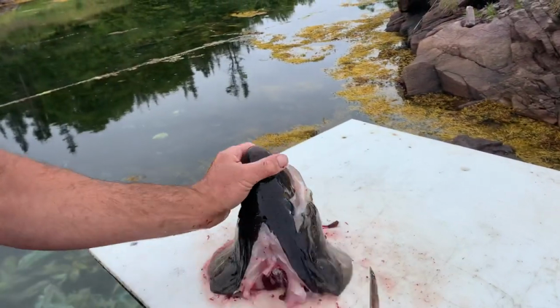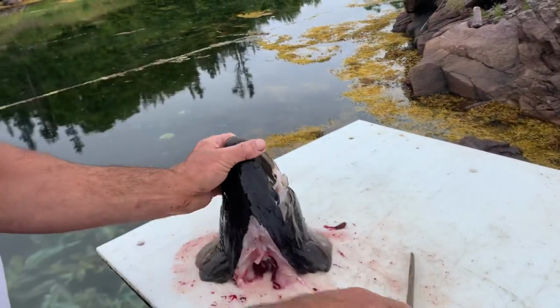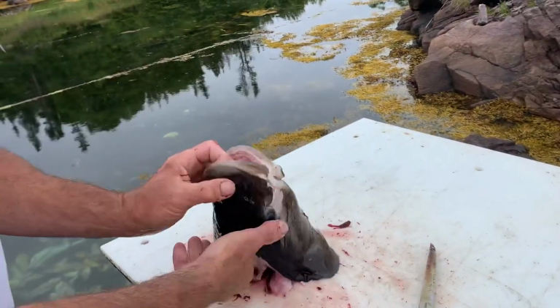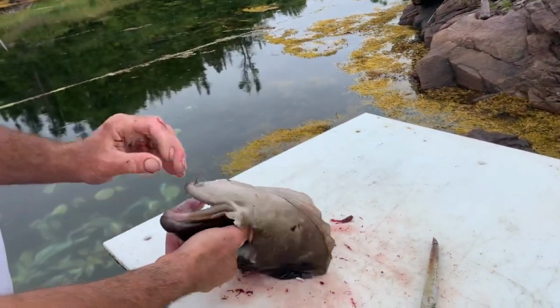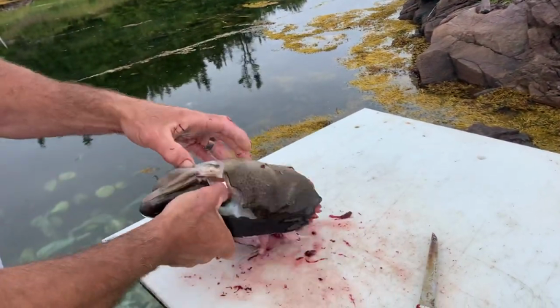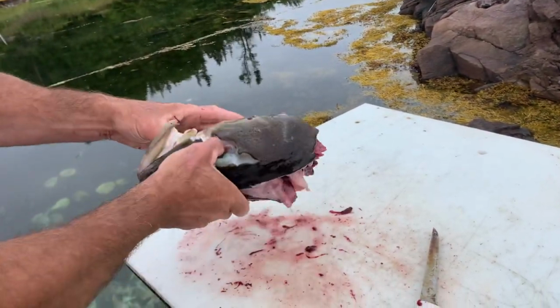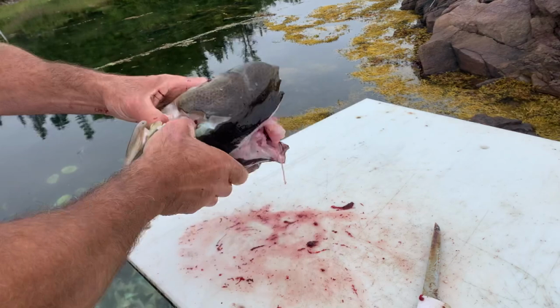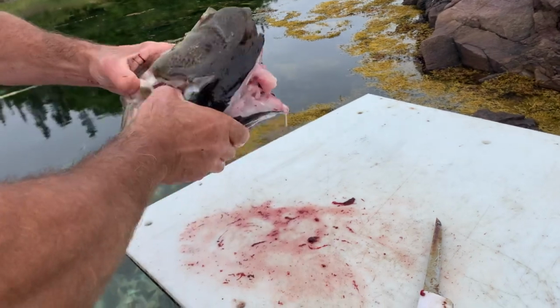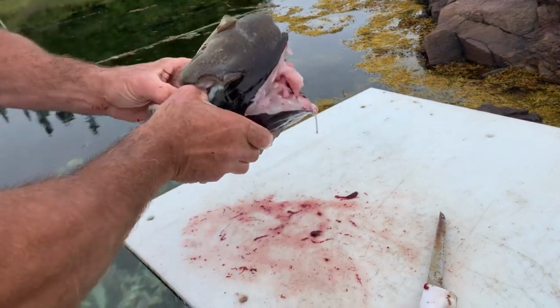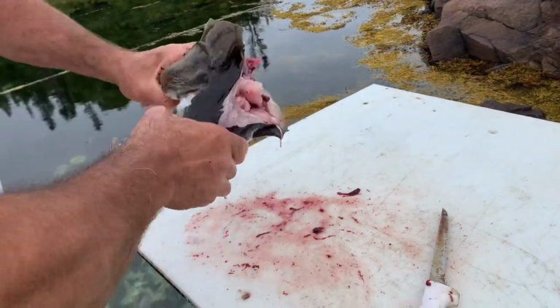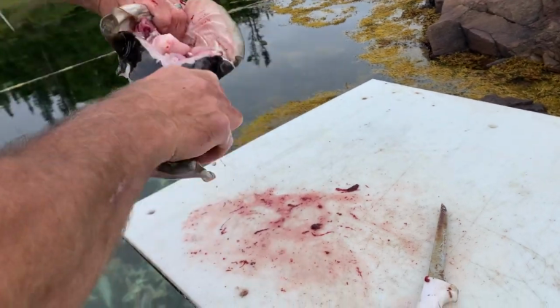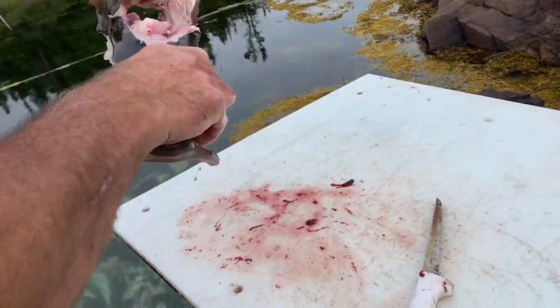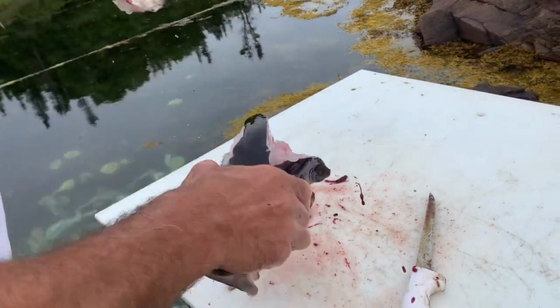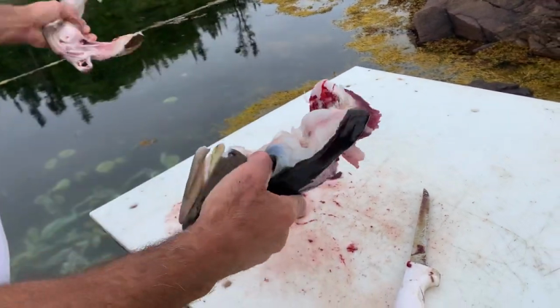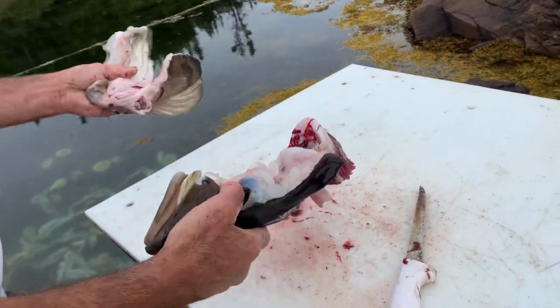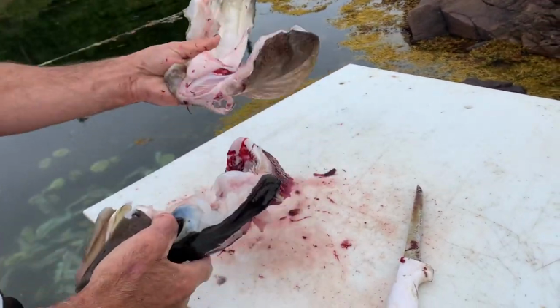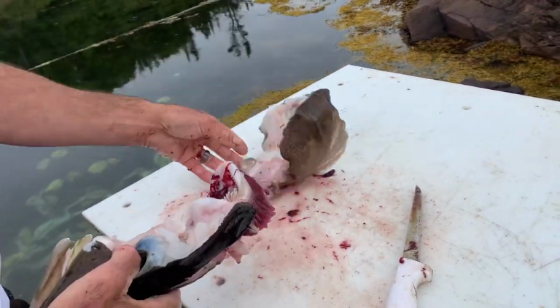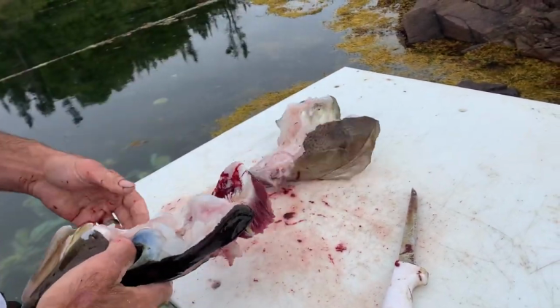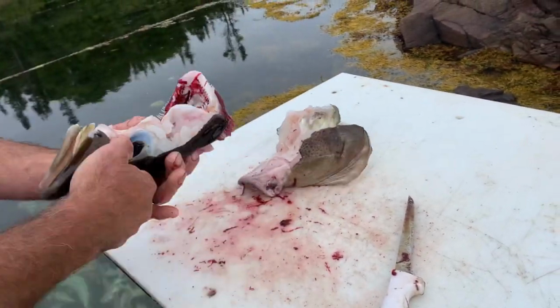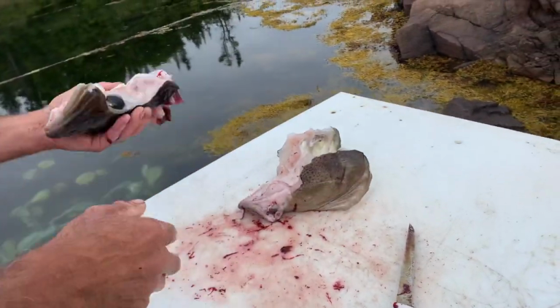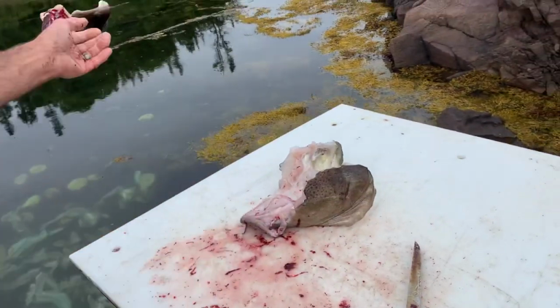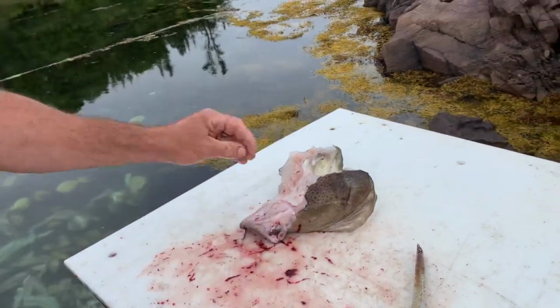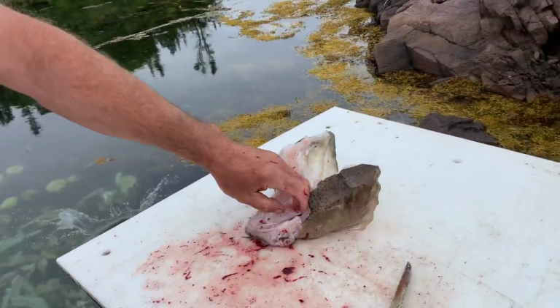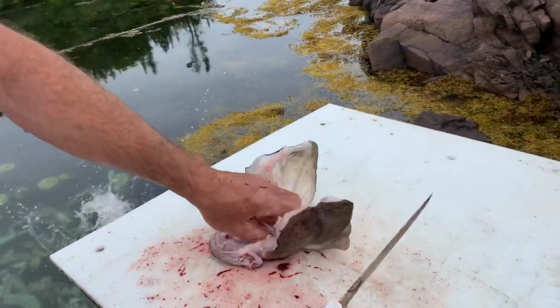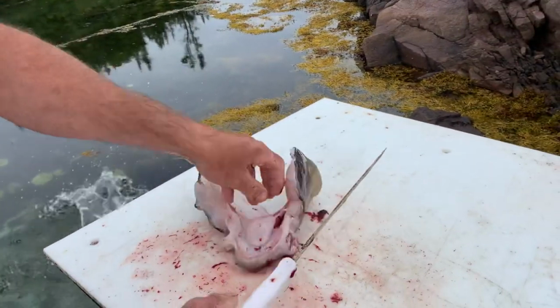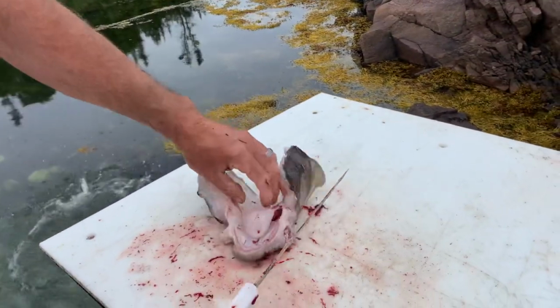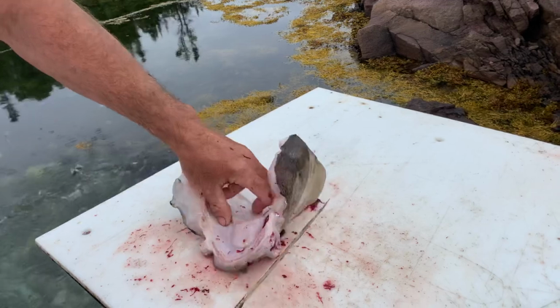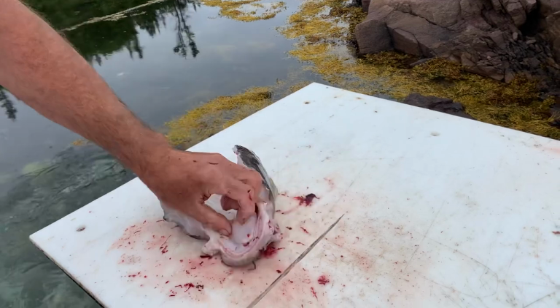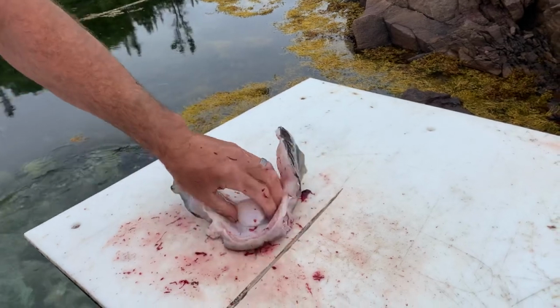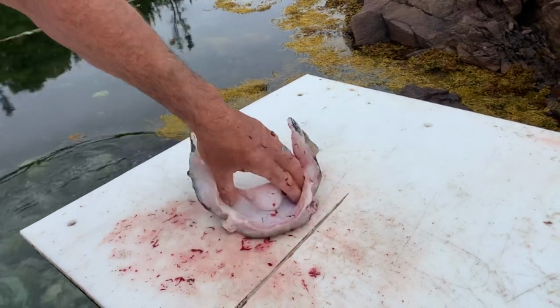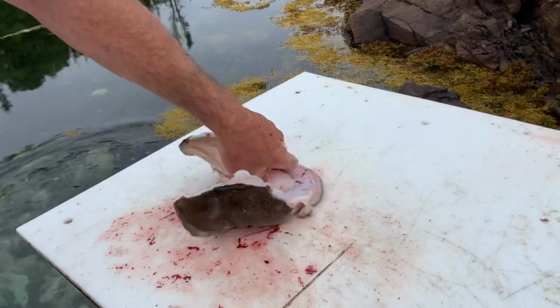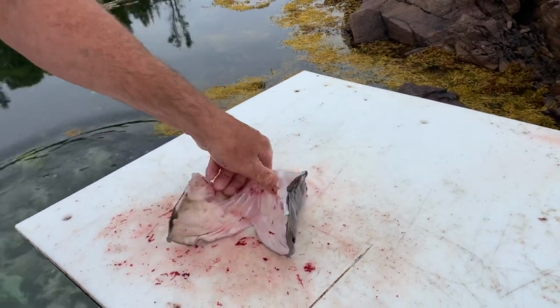And then I usually just take them and rip them apart like that. There's your cod's ears. Now you've got to cut them in two — there's your tongue.